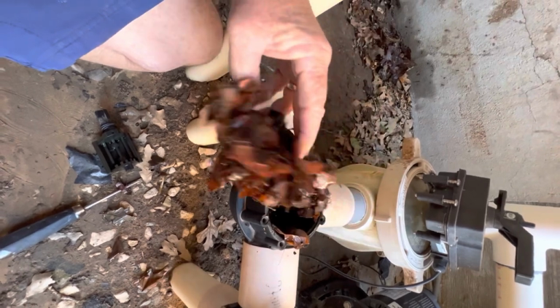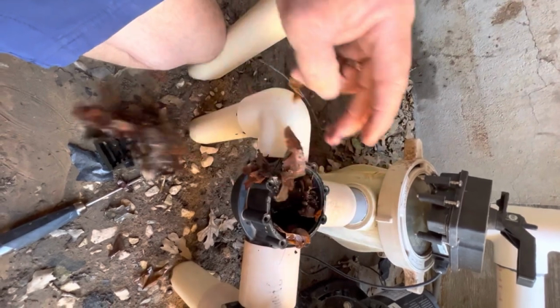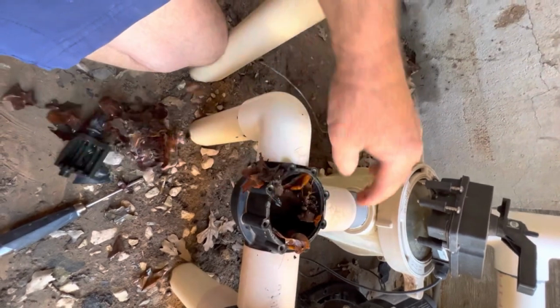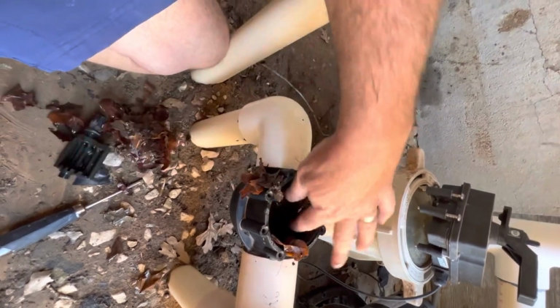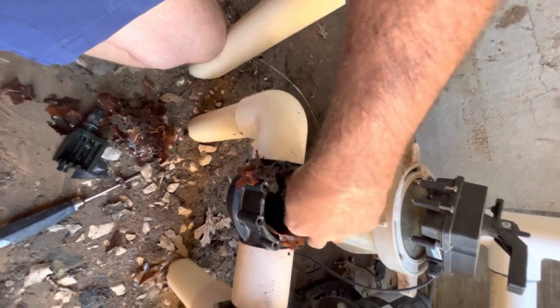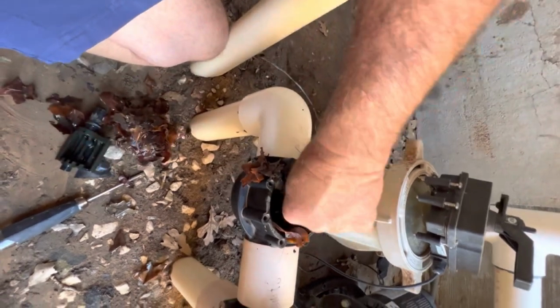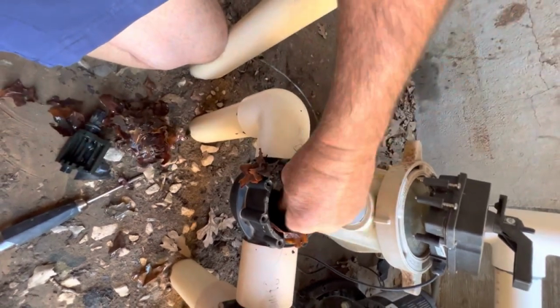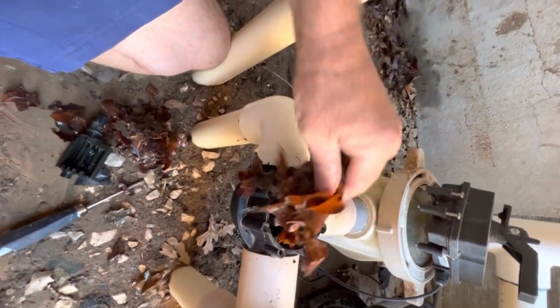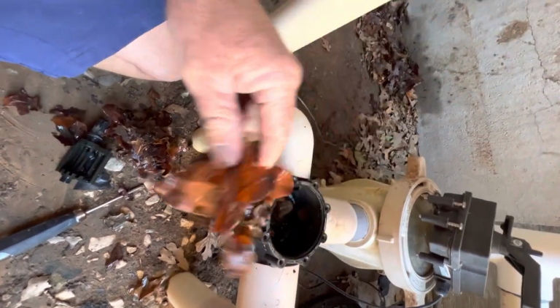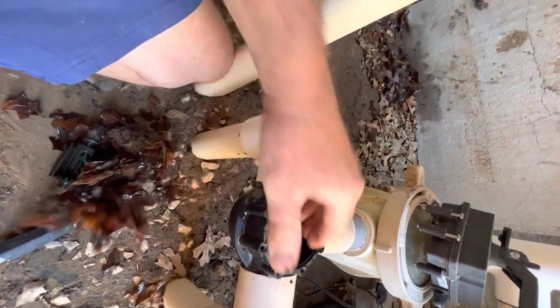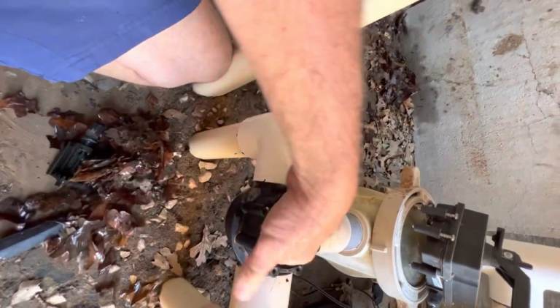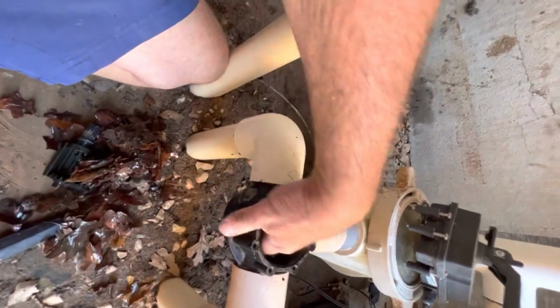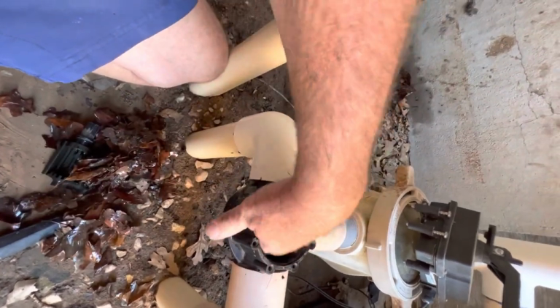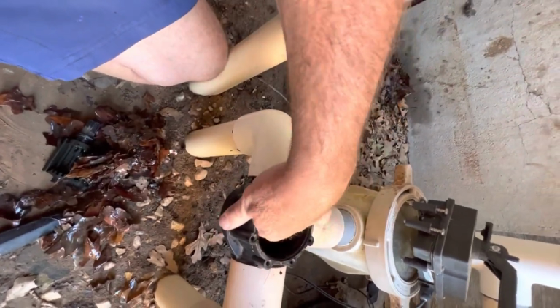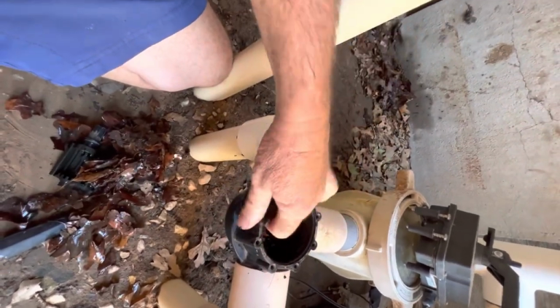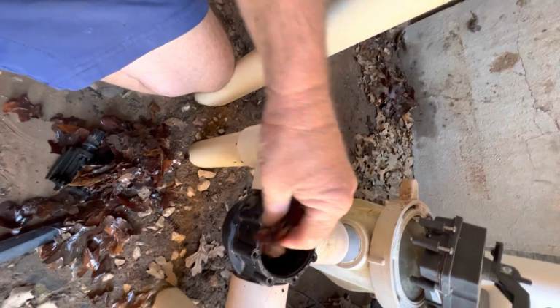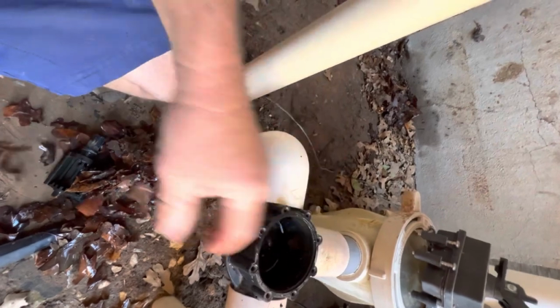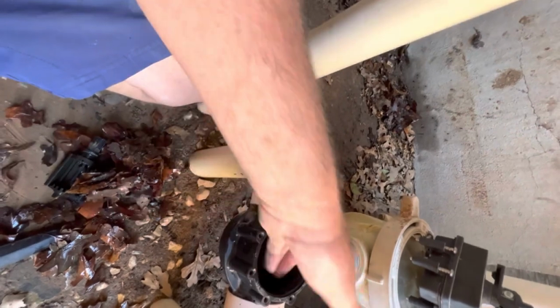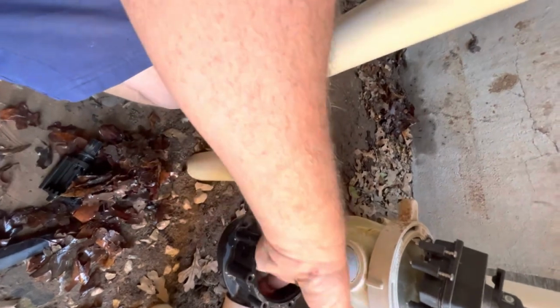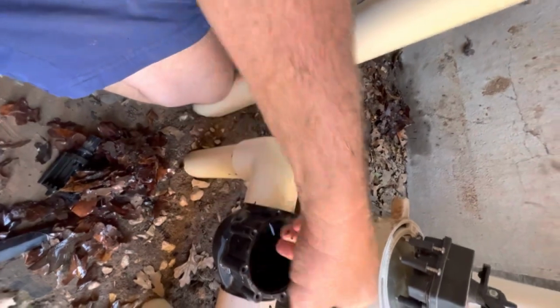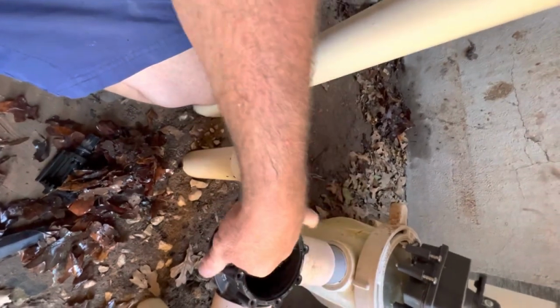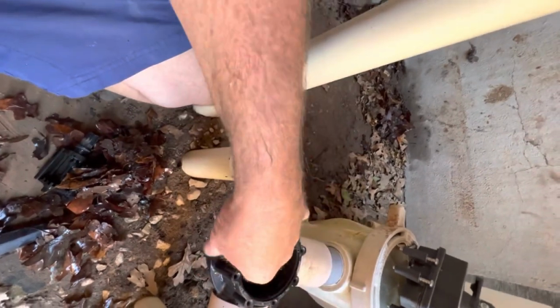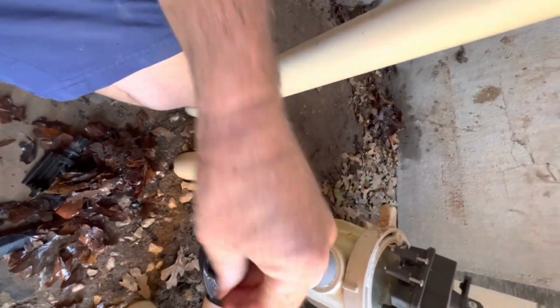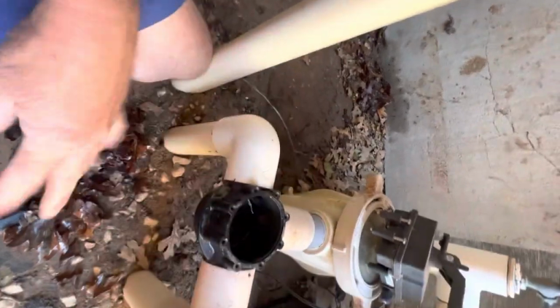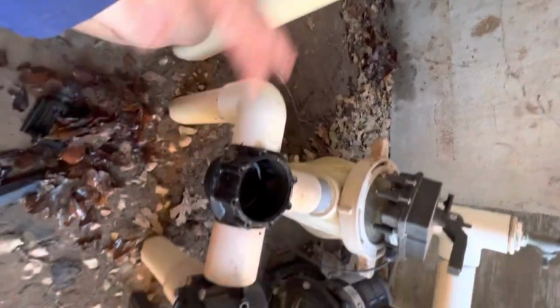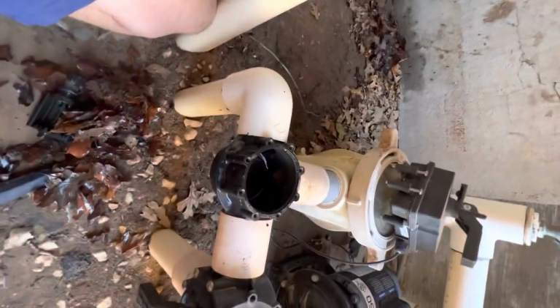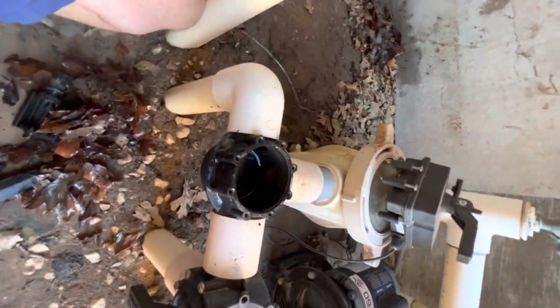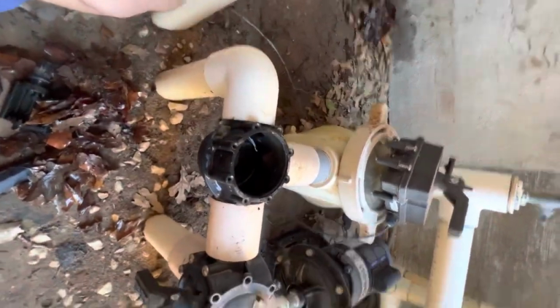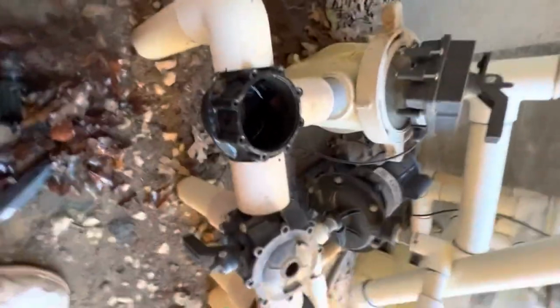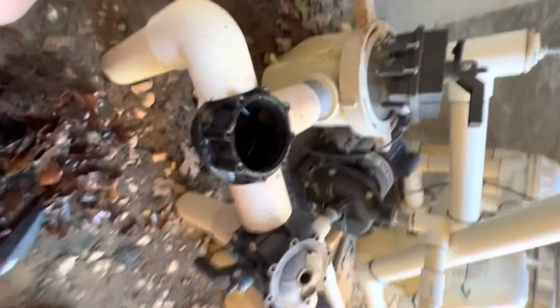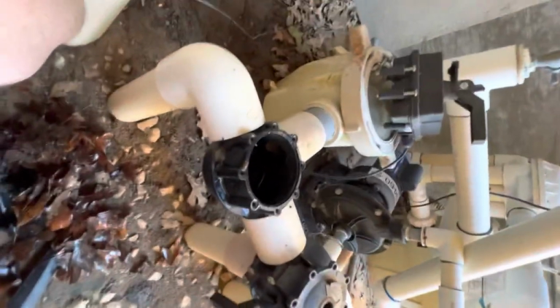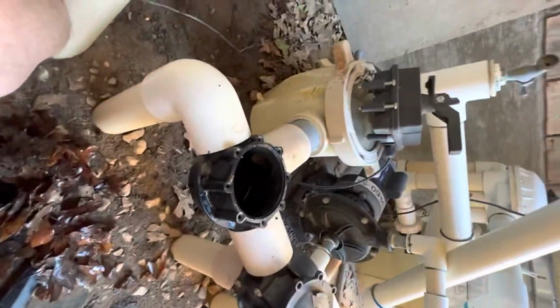That'll fix it. We dig all those leaves out and we should have it back up and running good as new. Thanks for watching — that will do it.